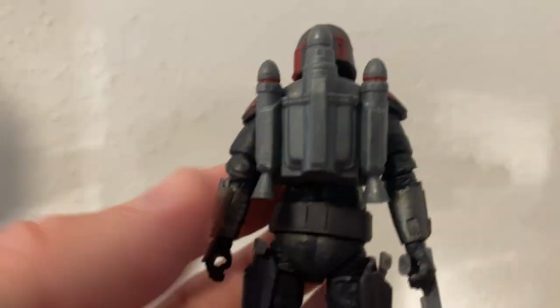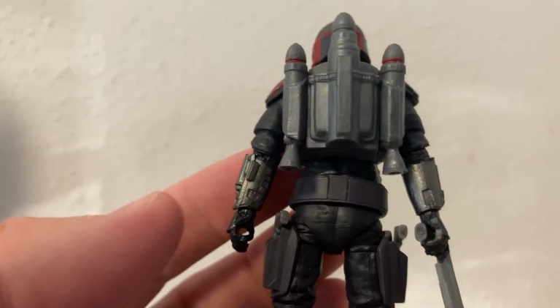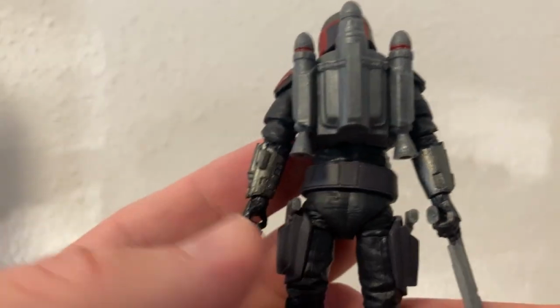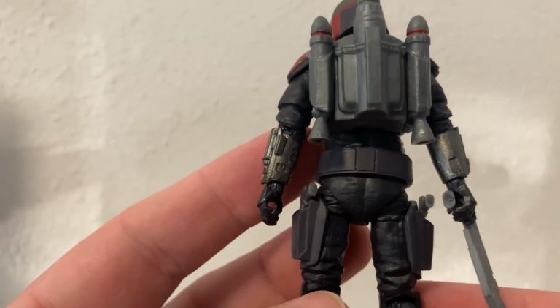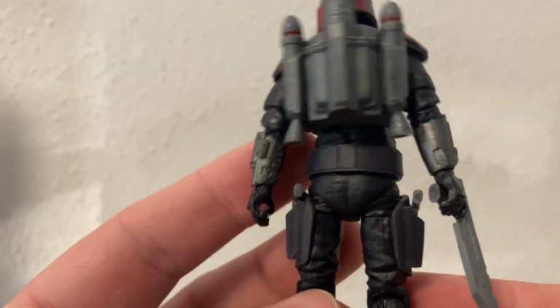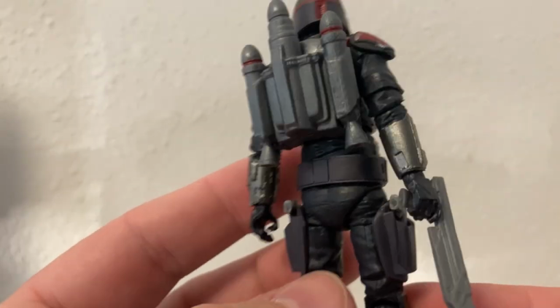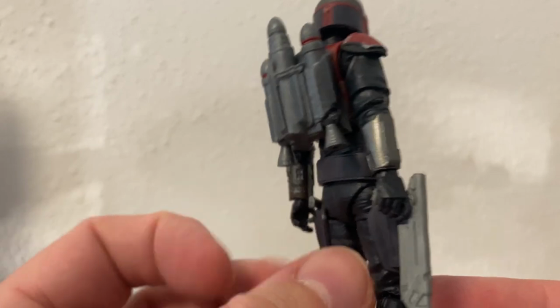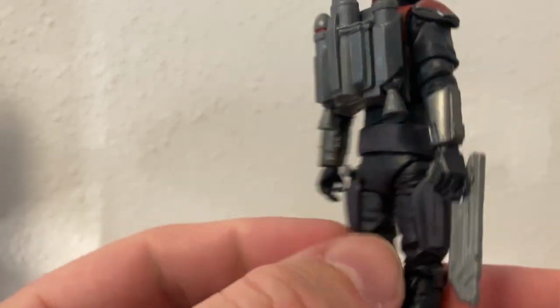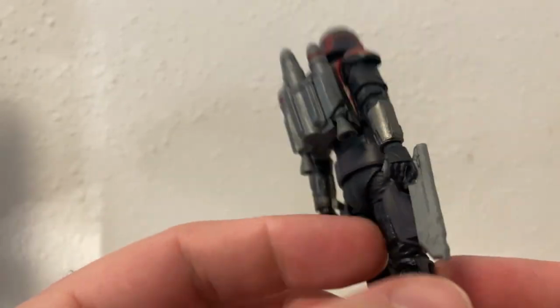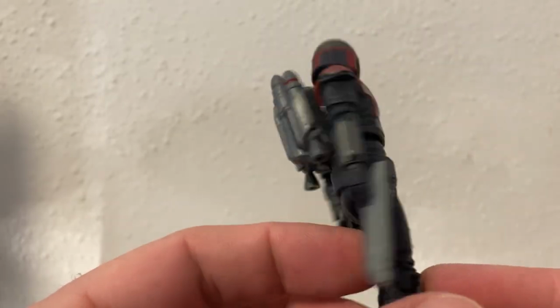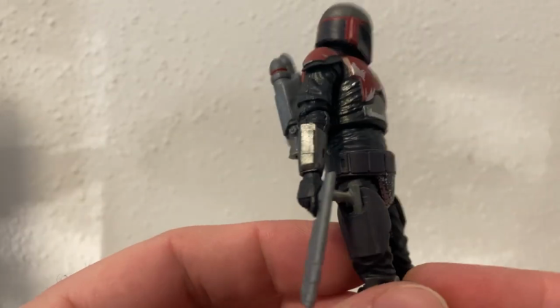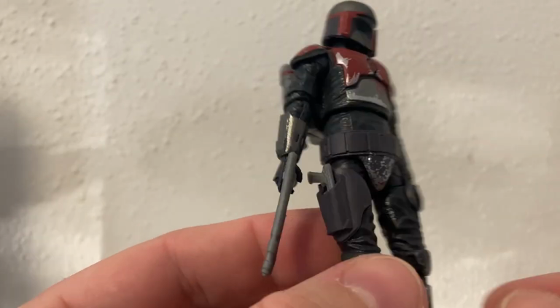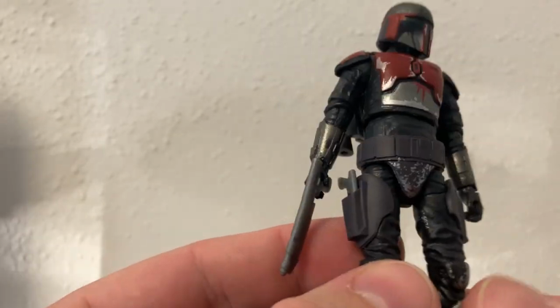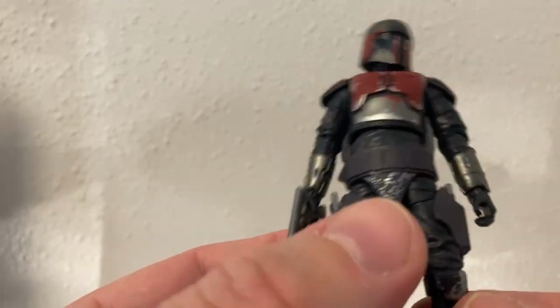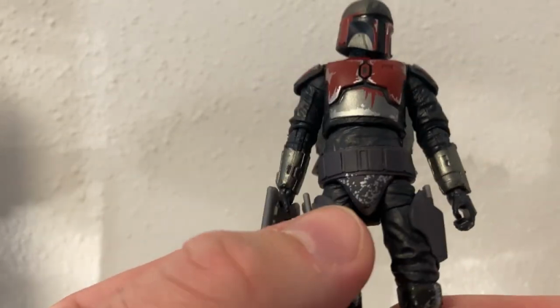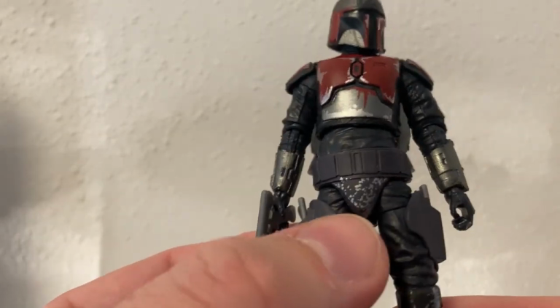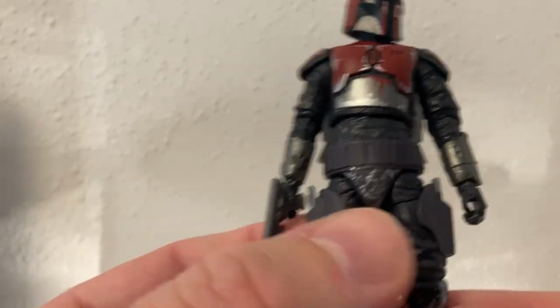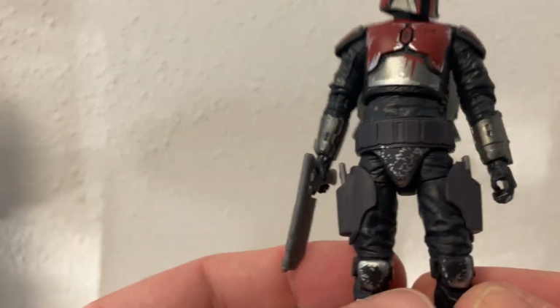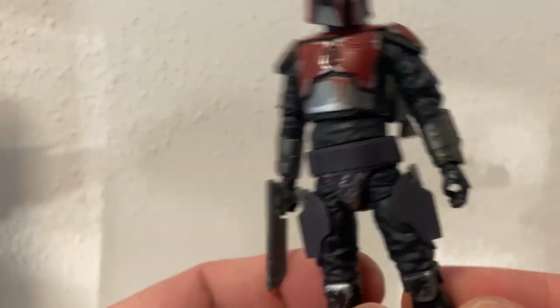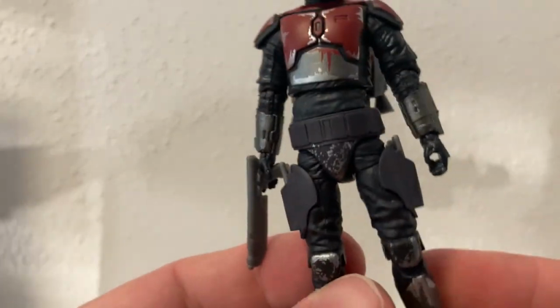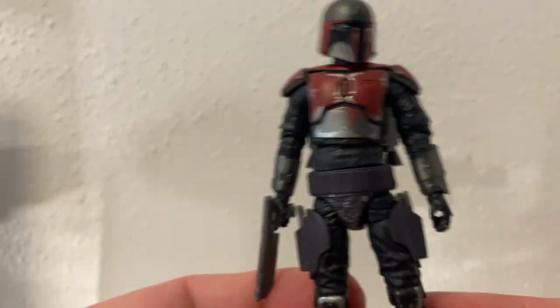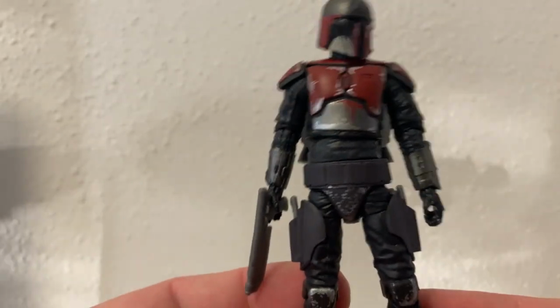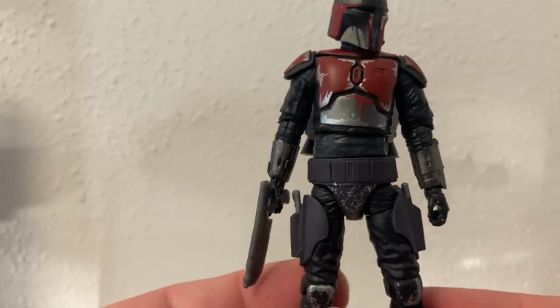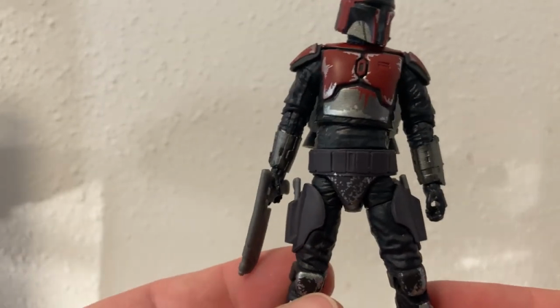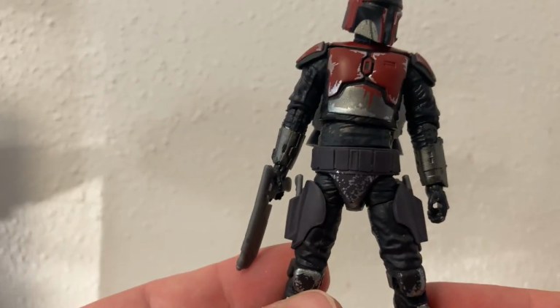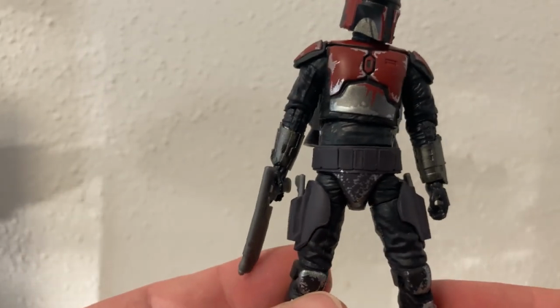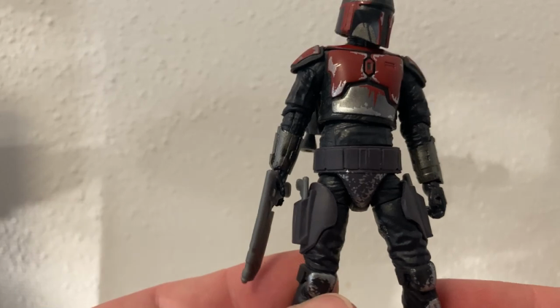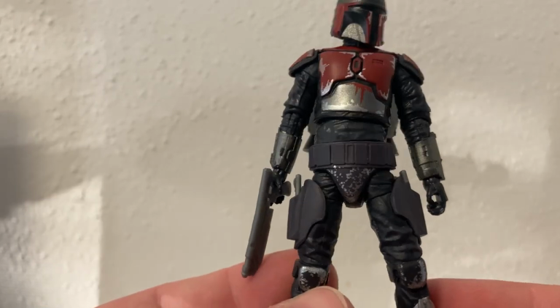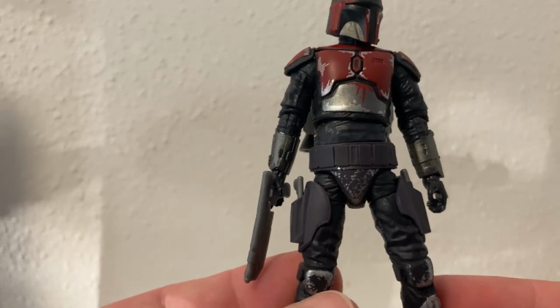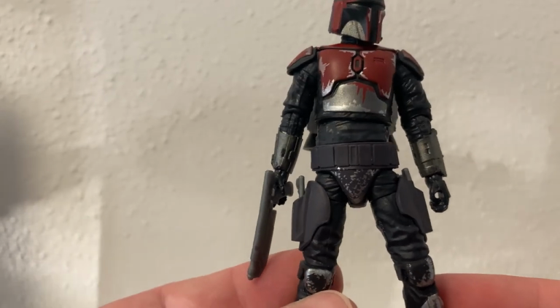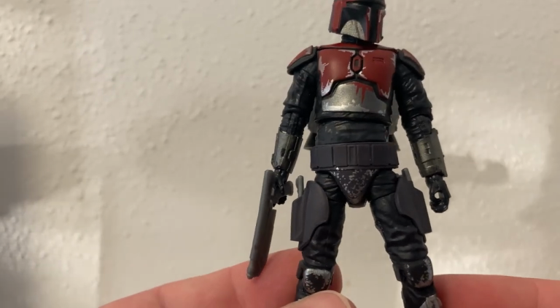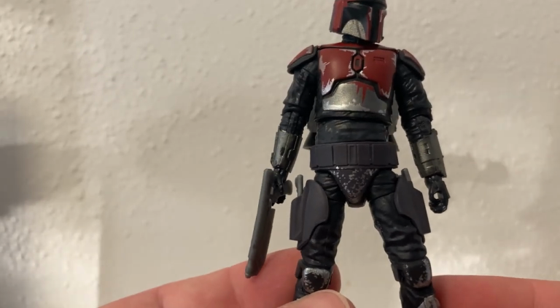Really nice looking figure. I love the way they have the holsters strapped to the legs like that, as opposed to dangling from the belt. Really really nice.